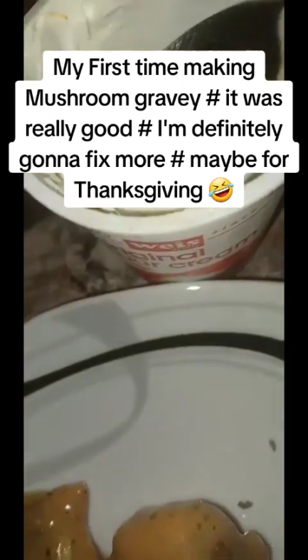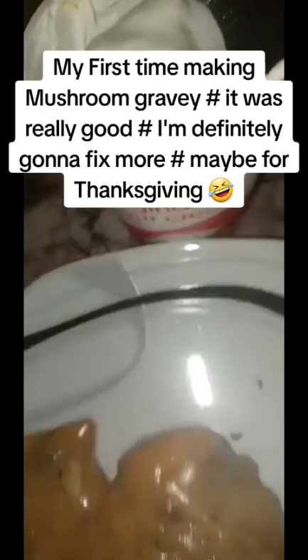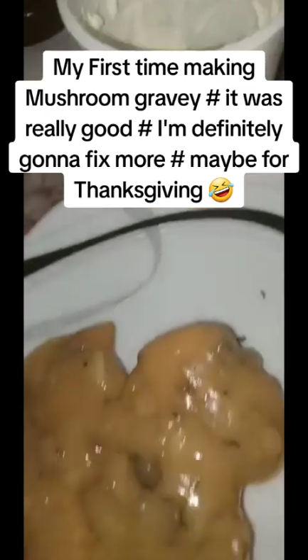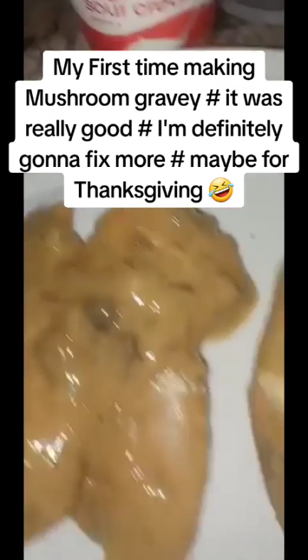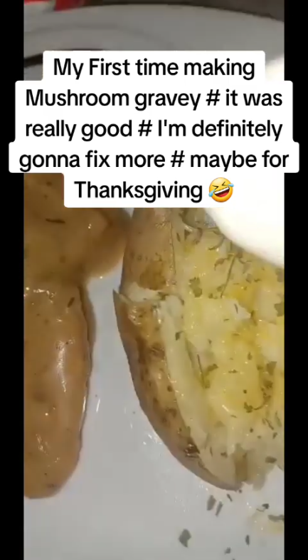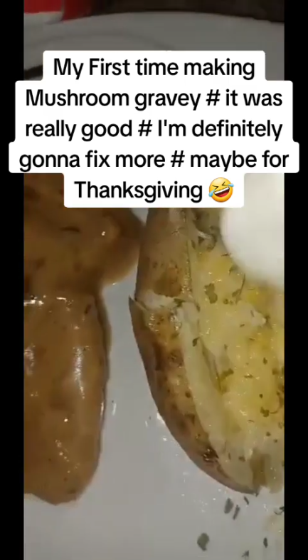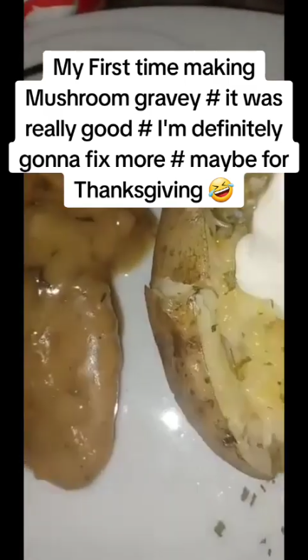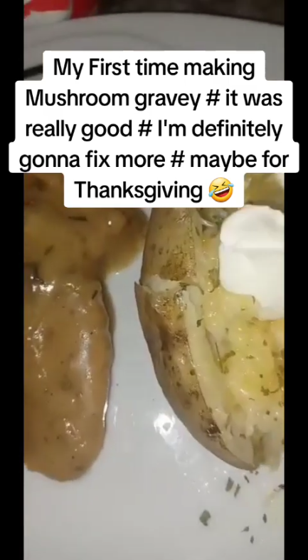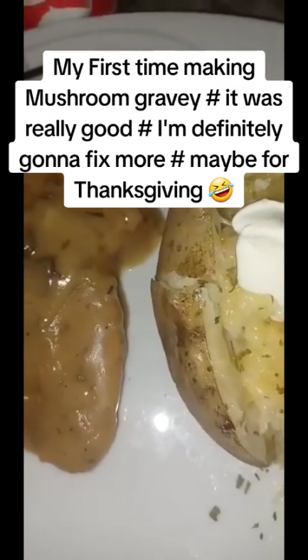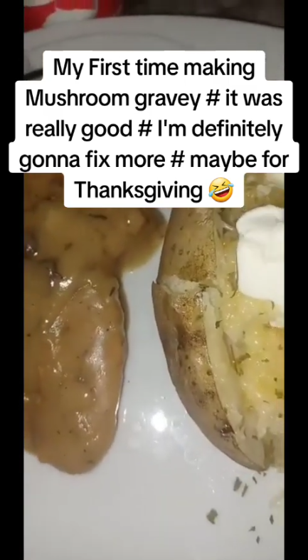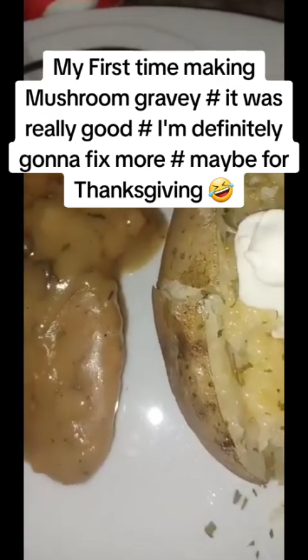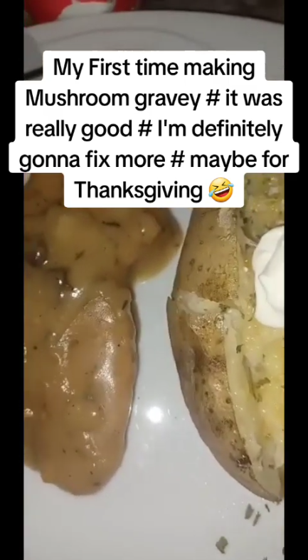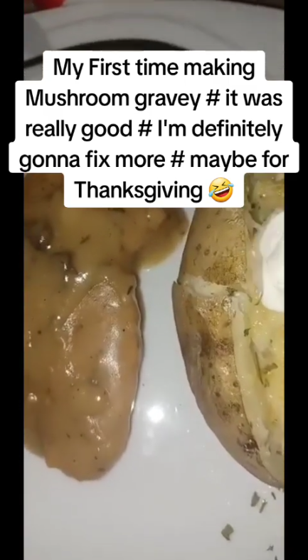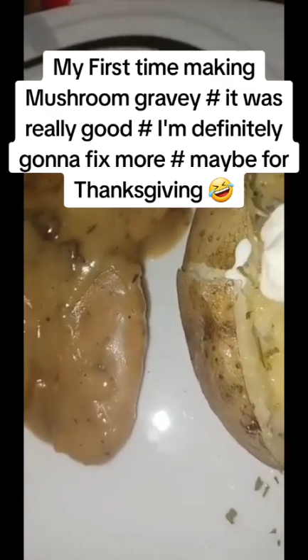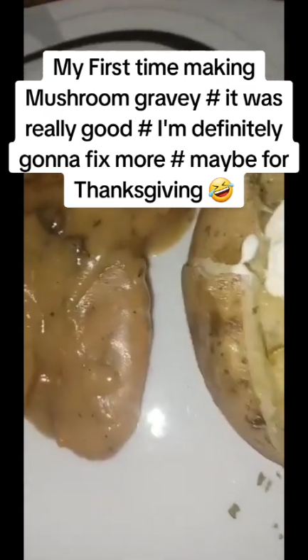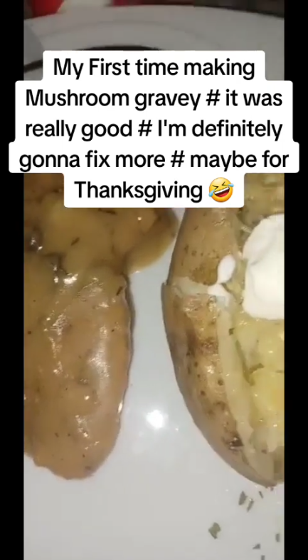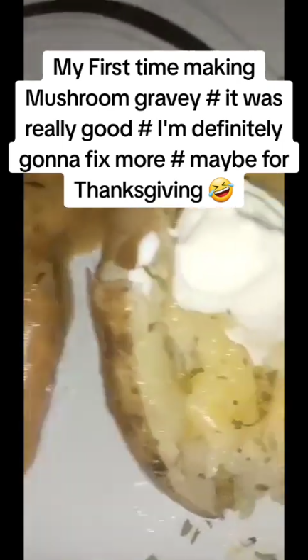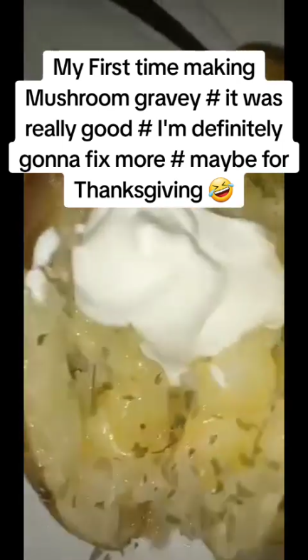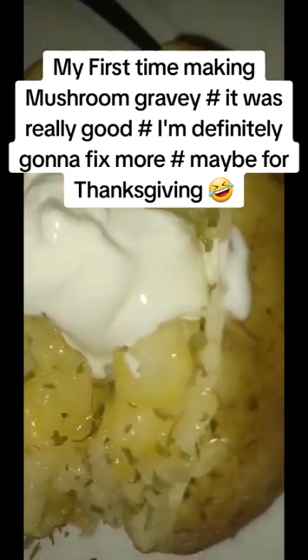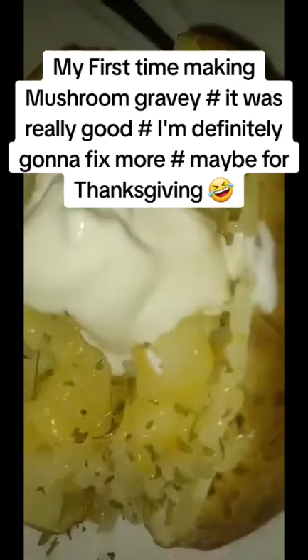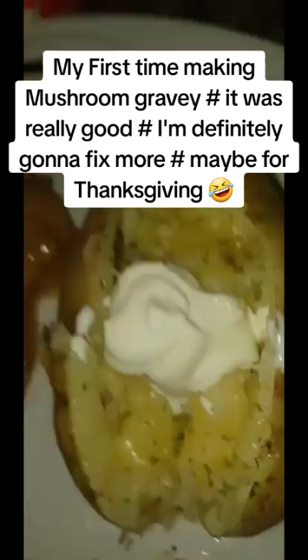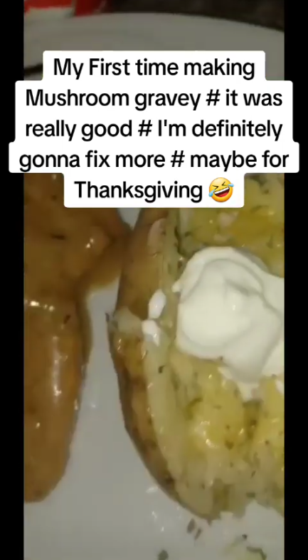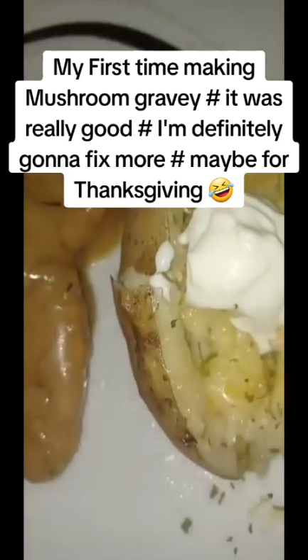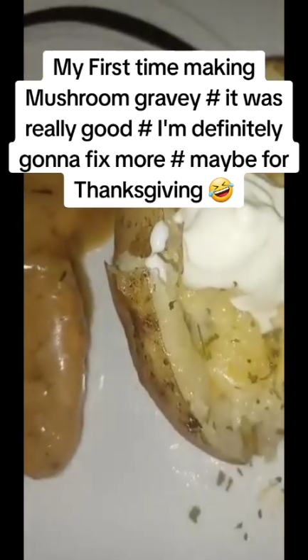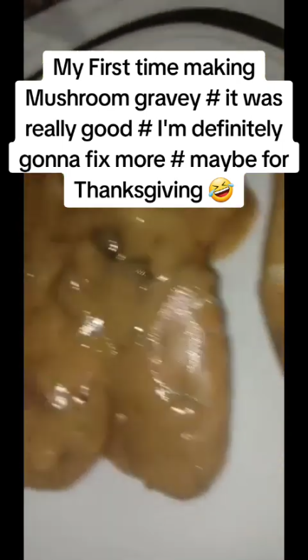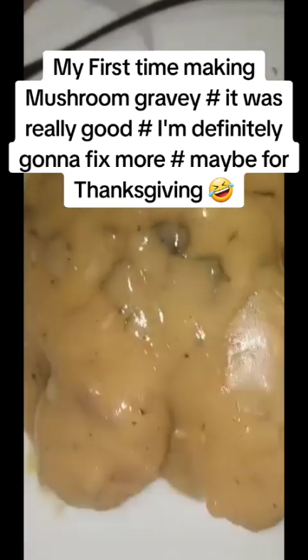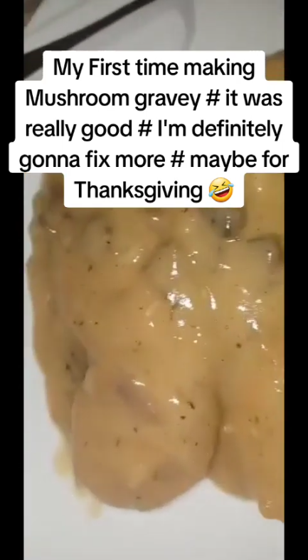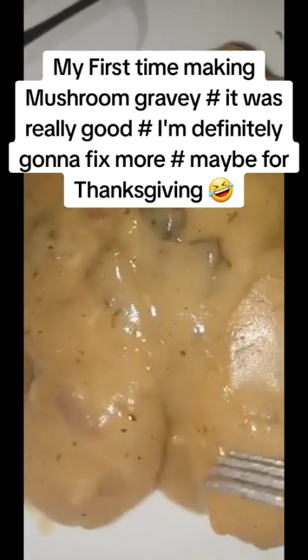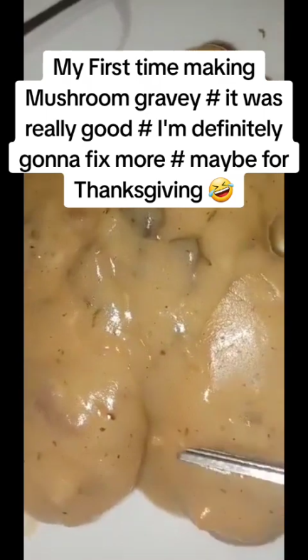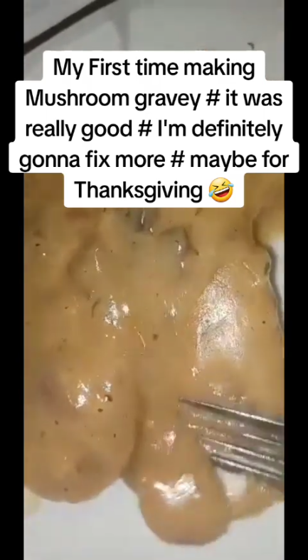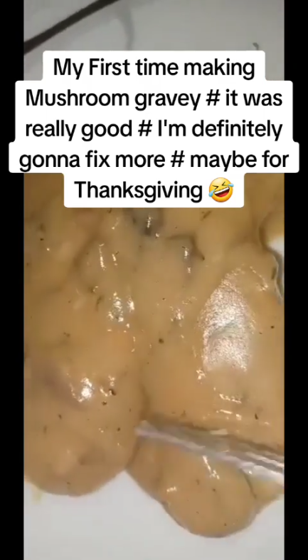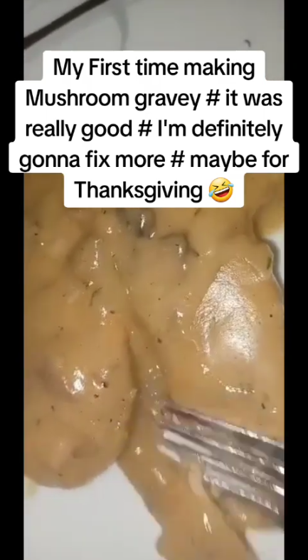Add some sour cream - who else loves sour cream? Nice and tender.